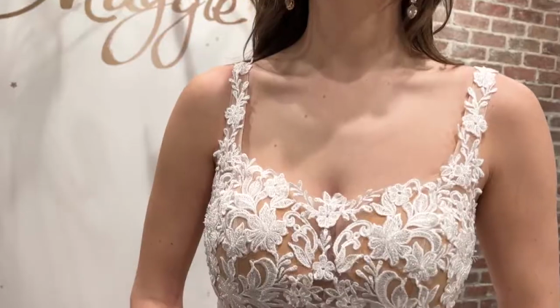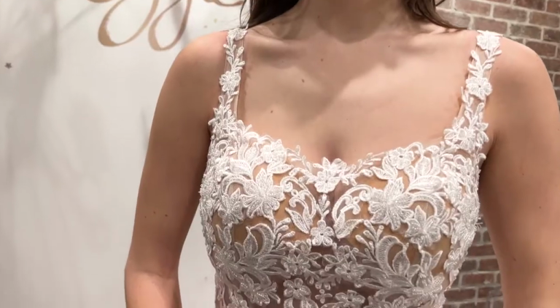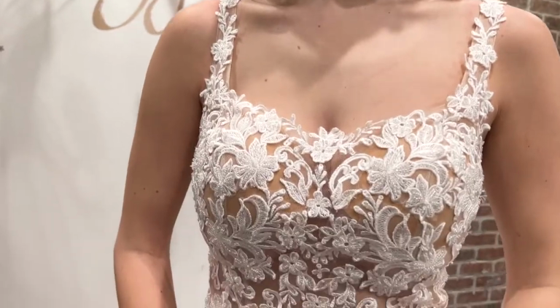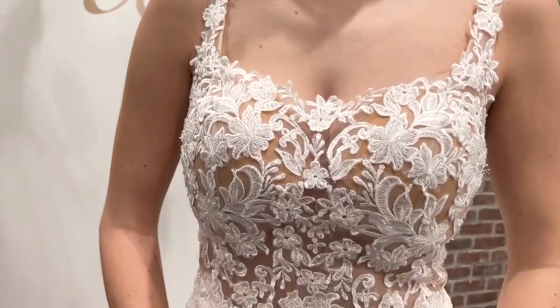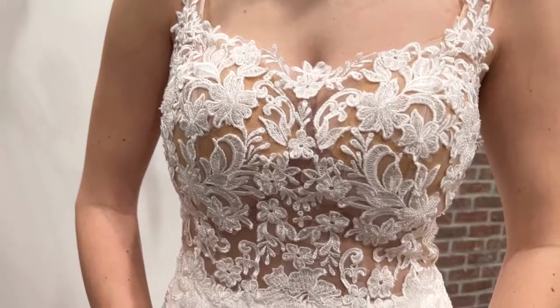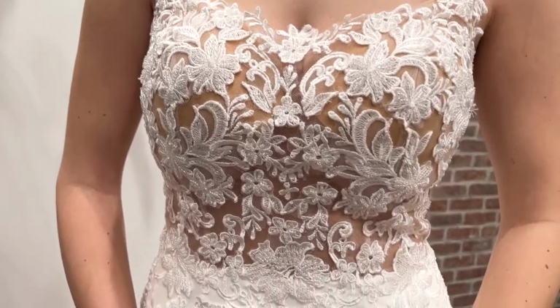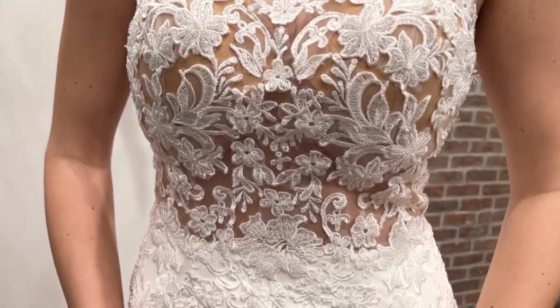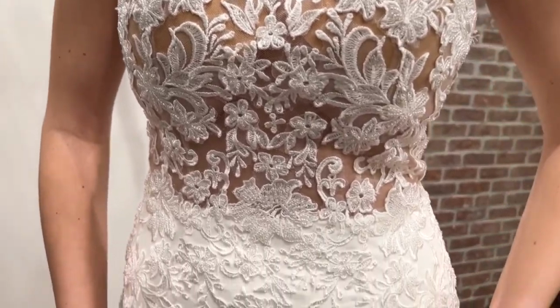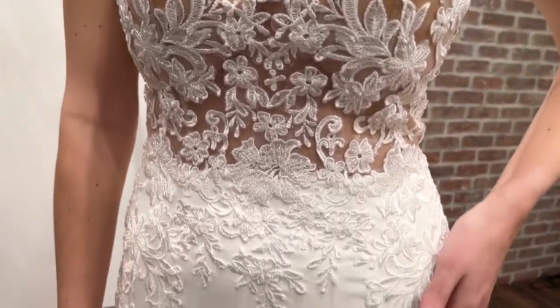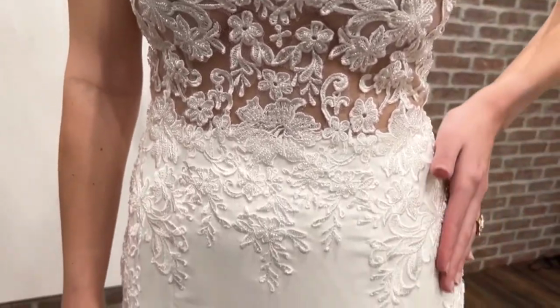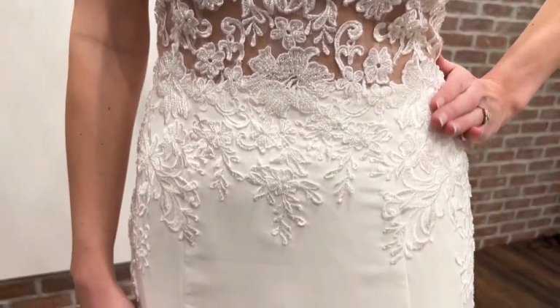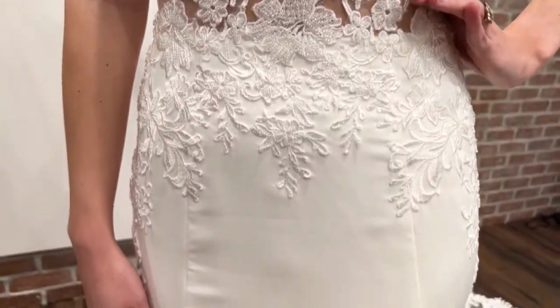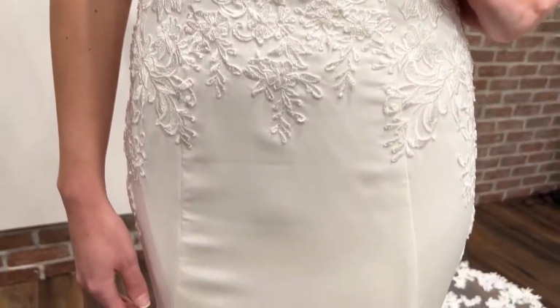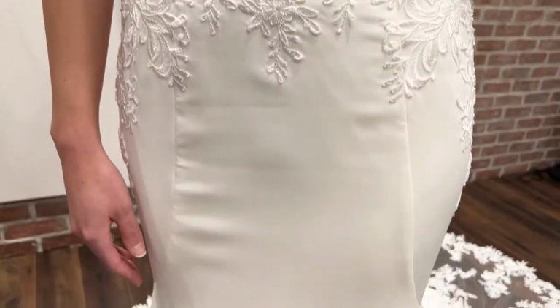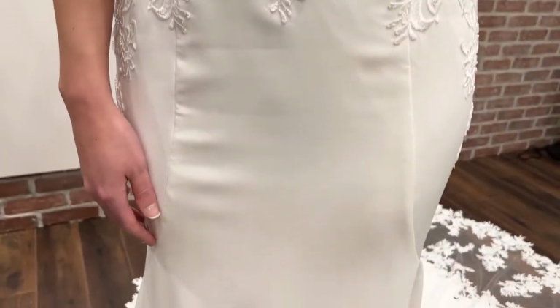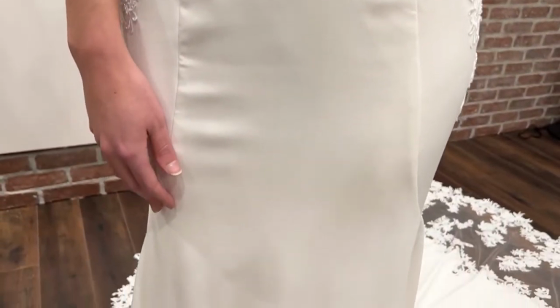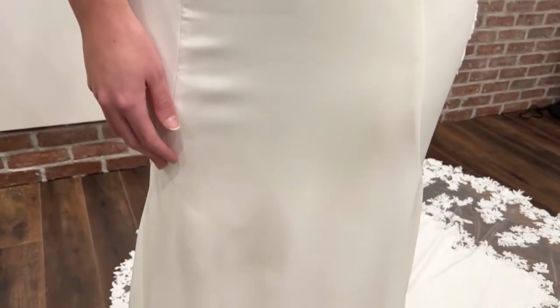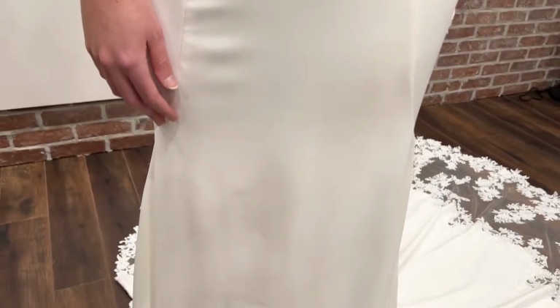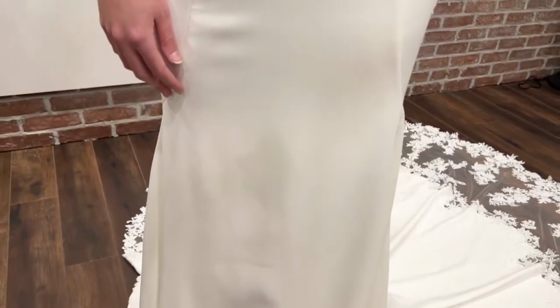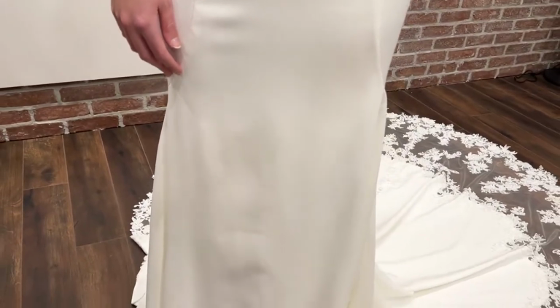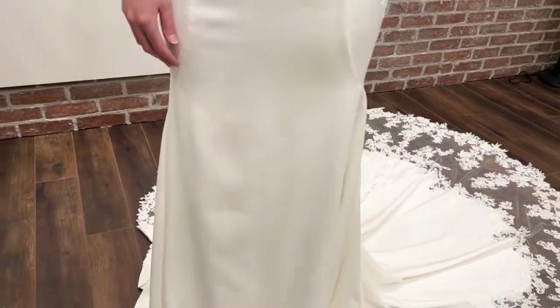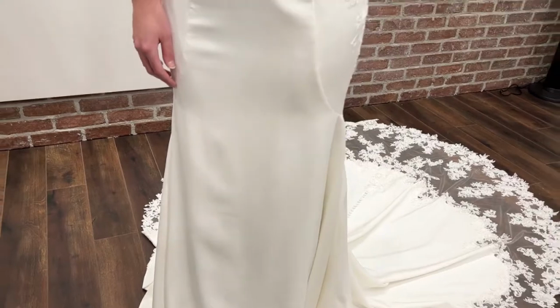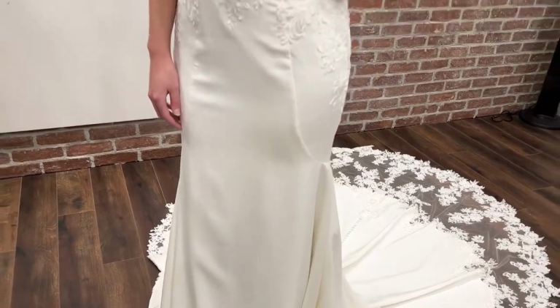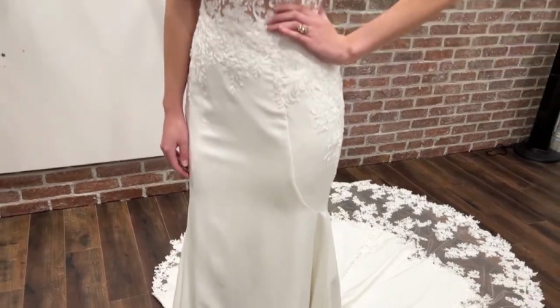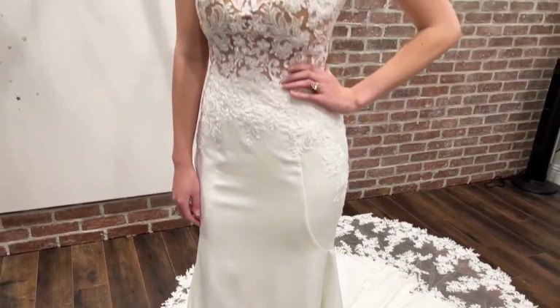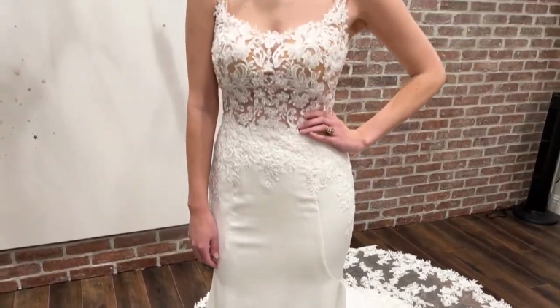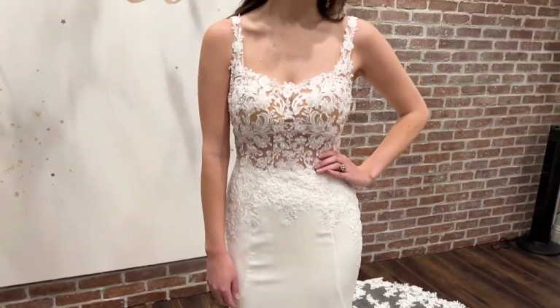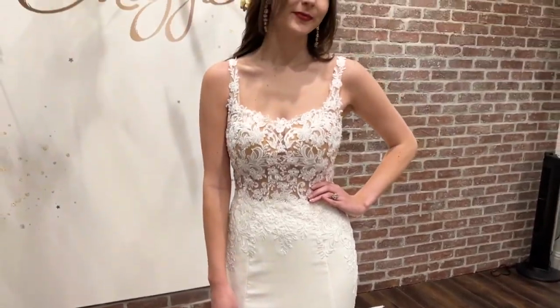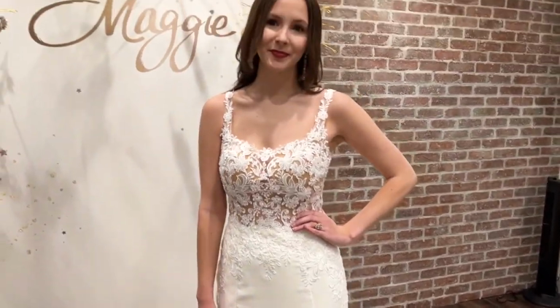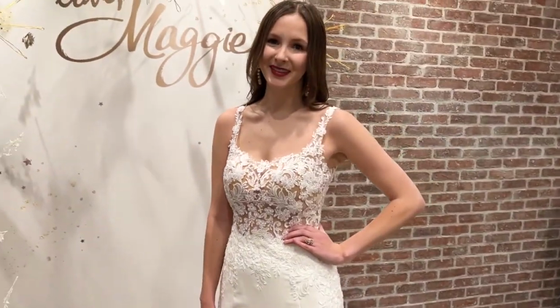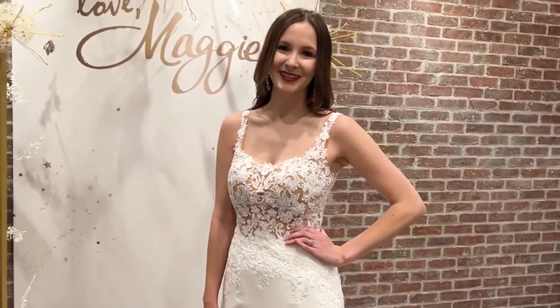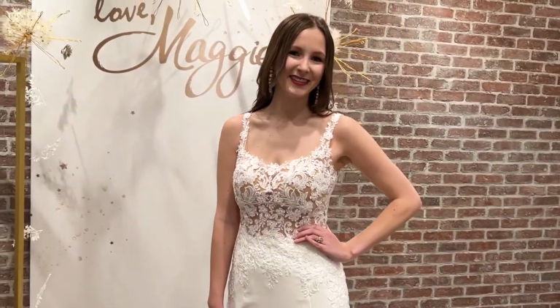The bodice is illusion, but the most important thing is actually the skirt, which is in the stretch crepe. And you can see the way we cut it actually gives you a really nice slim waistline.